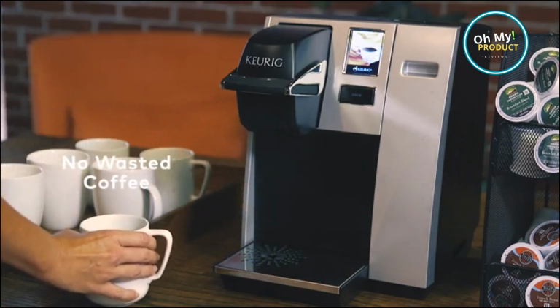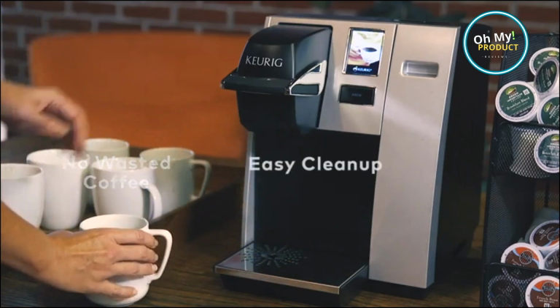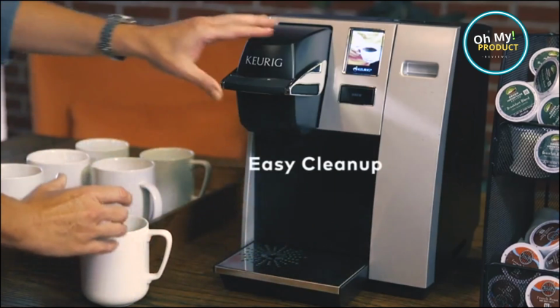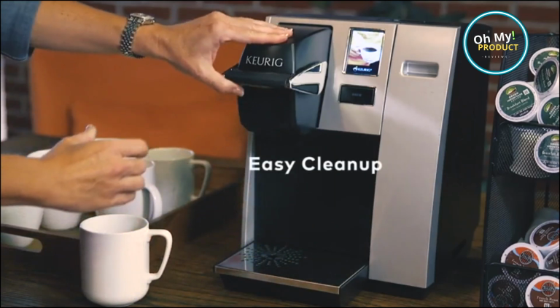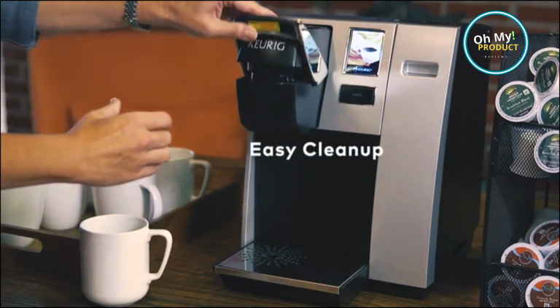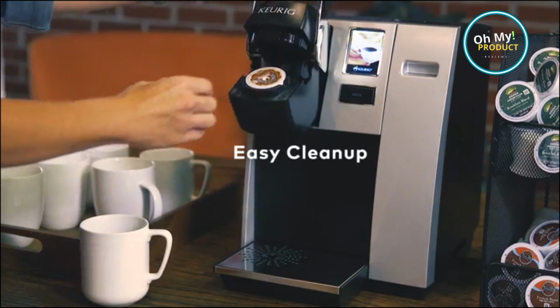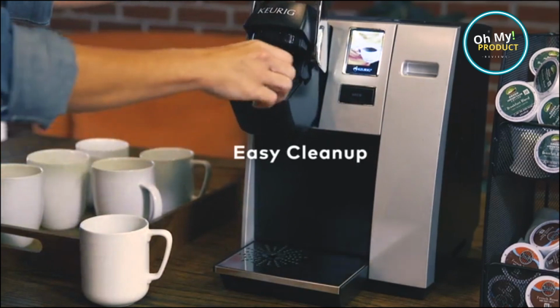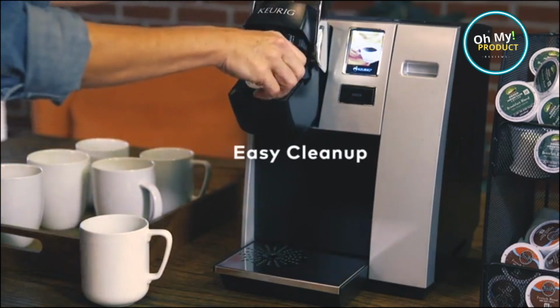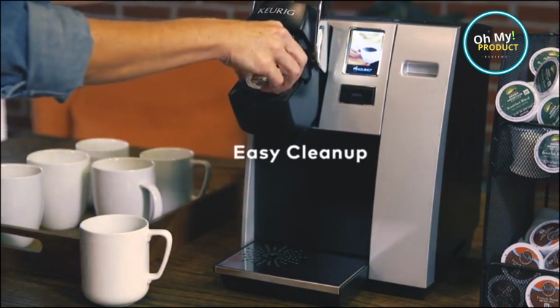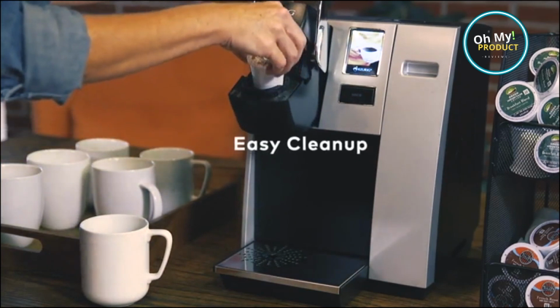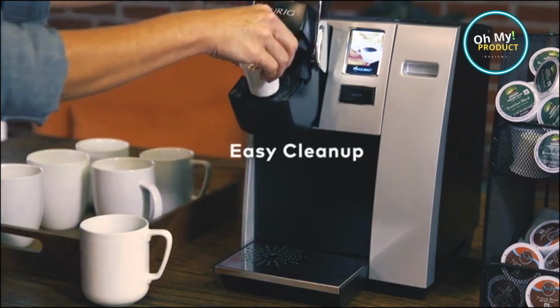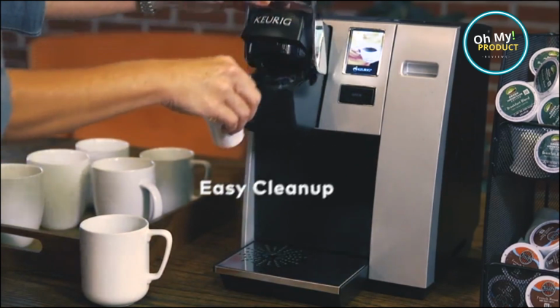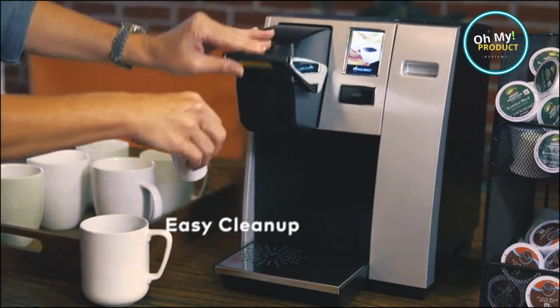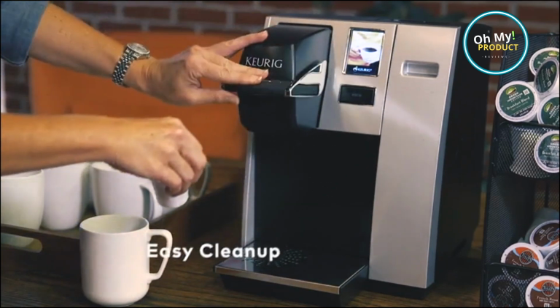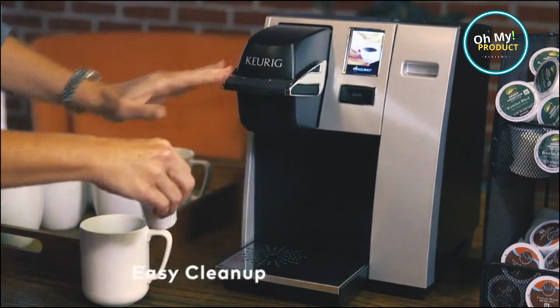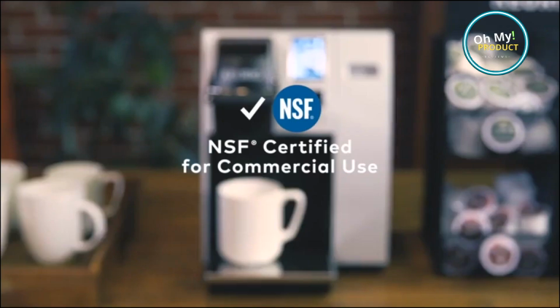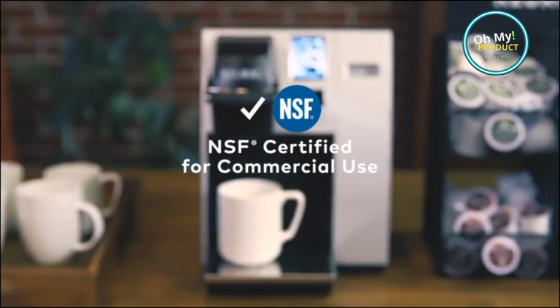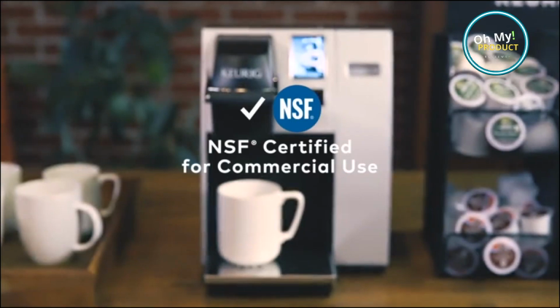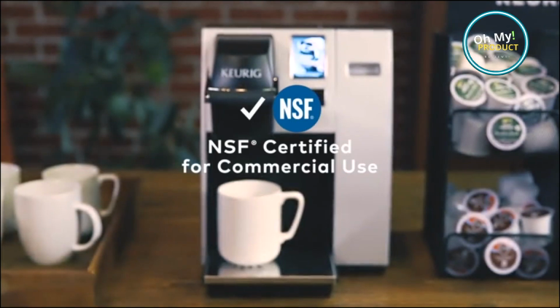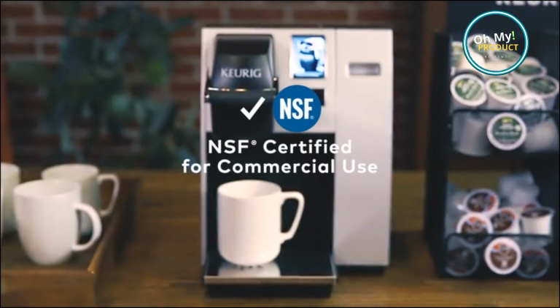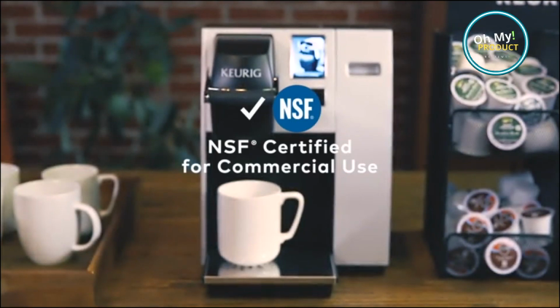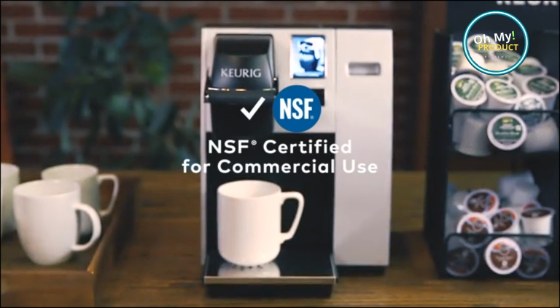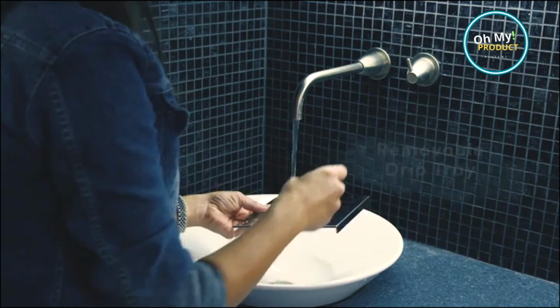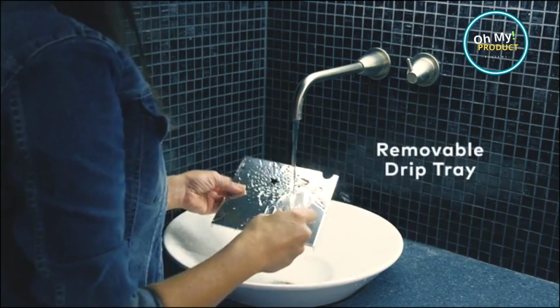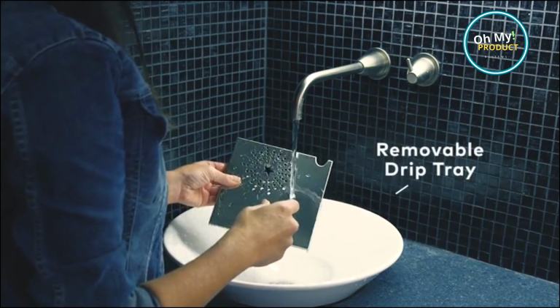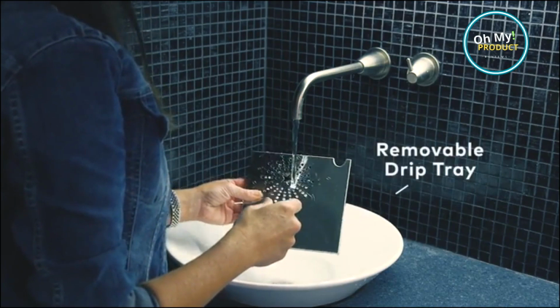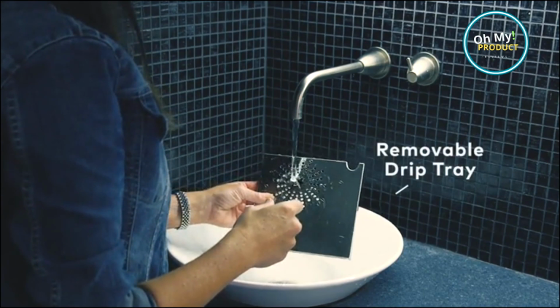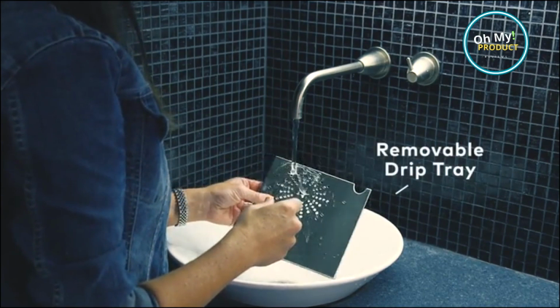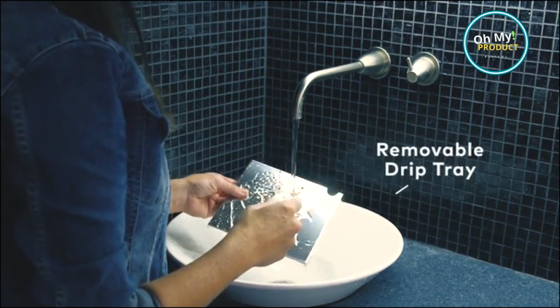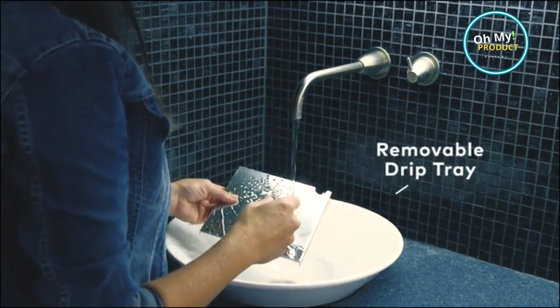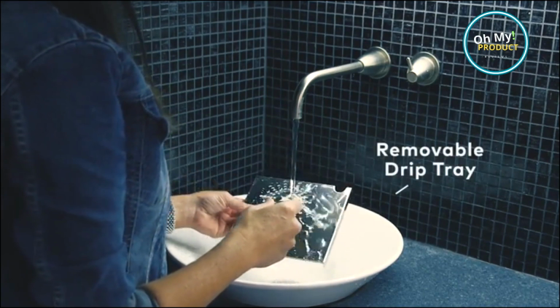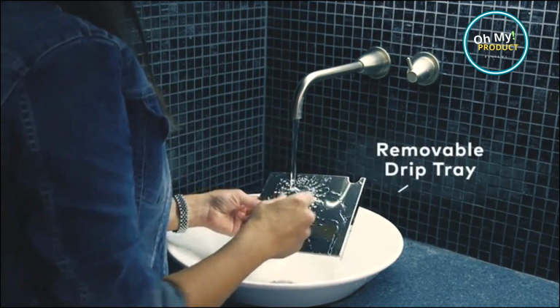a dark roast to kickstart your afternoon, or even a decaf, this machine has you covered. And it's not just about coffee — the Keurig Office Pro also brews tea, hot cocoa, and other specialty beverages.